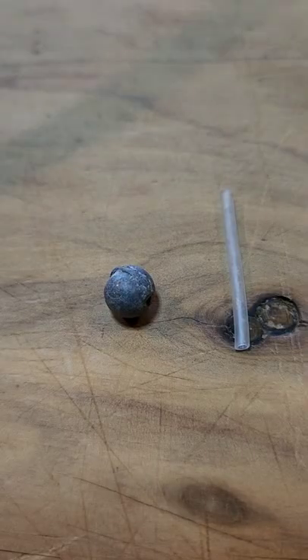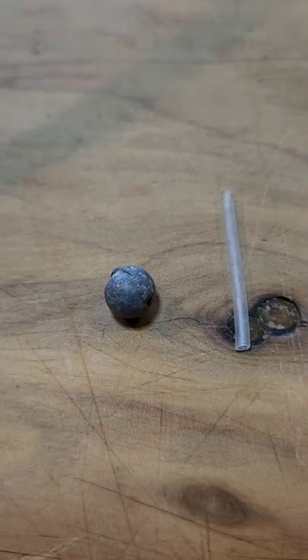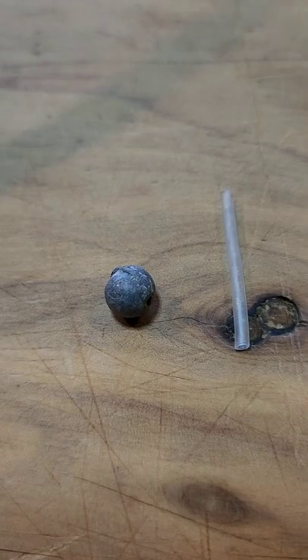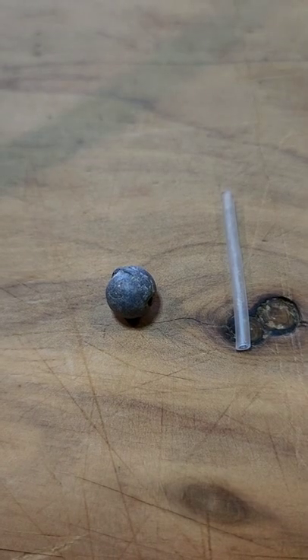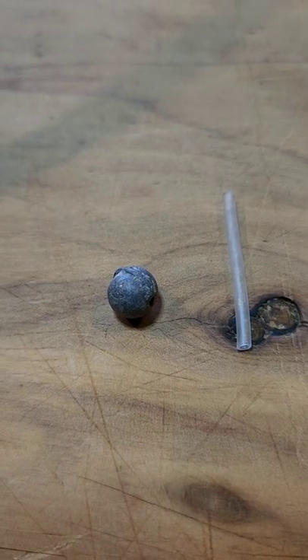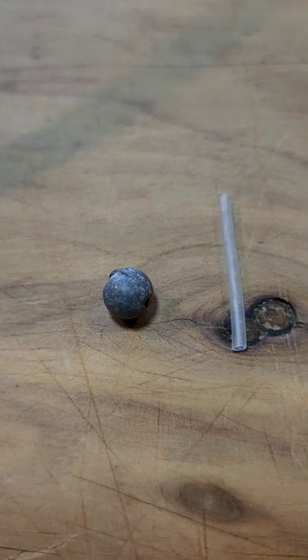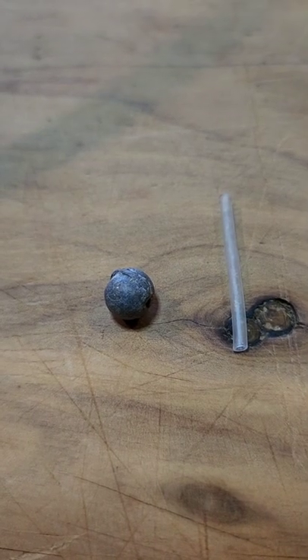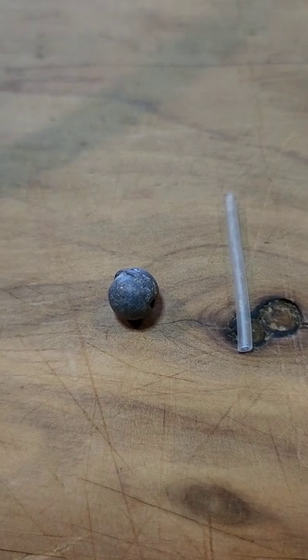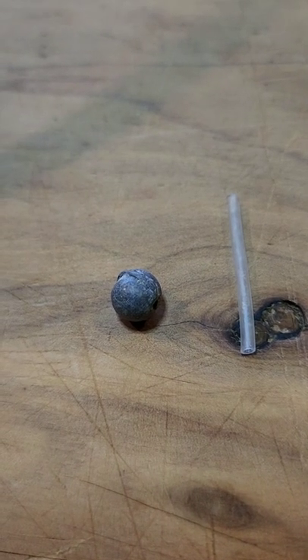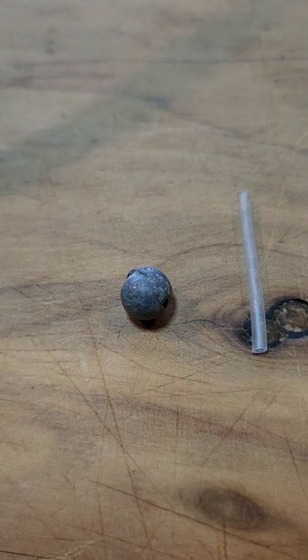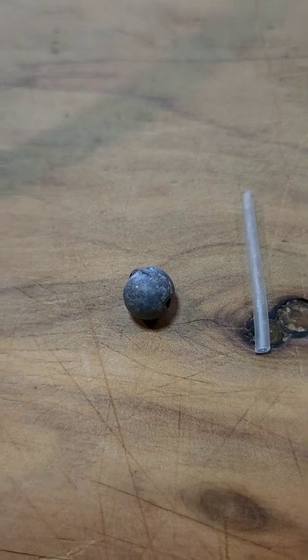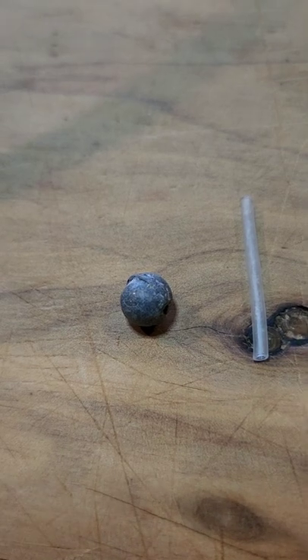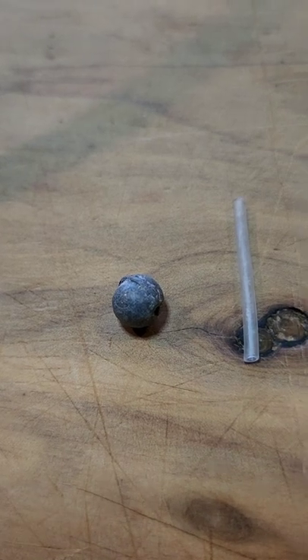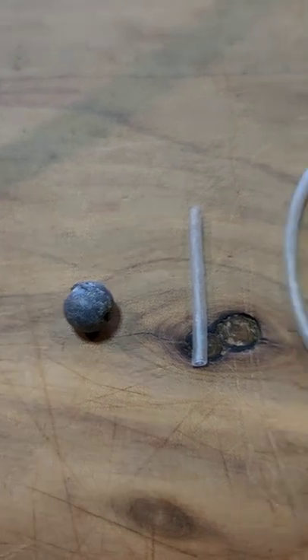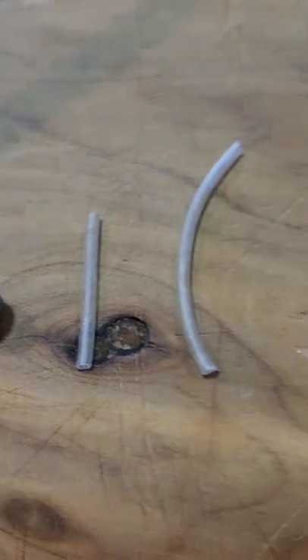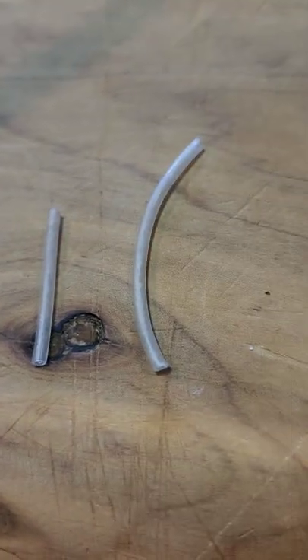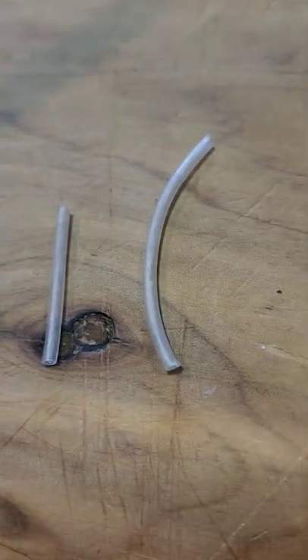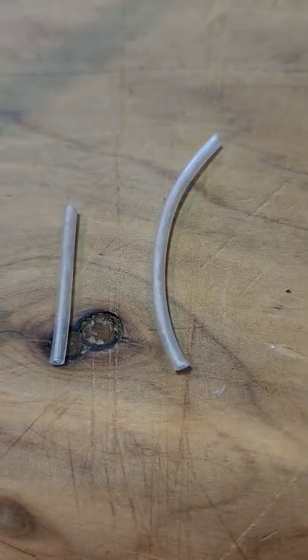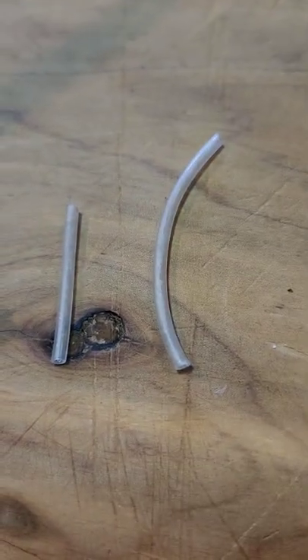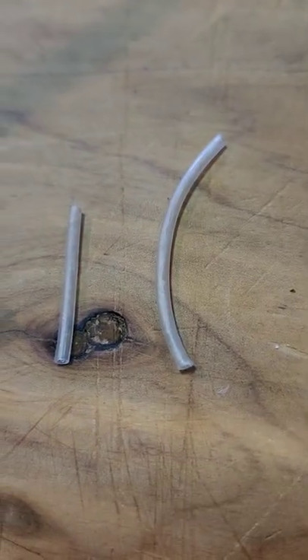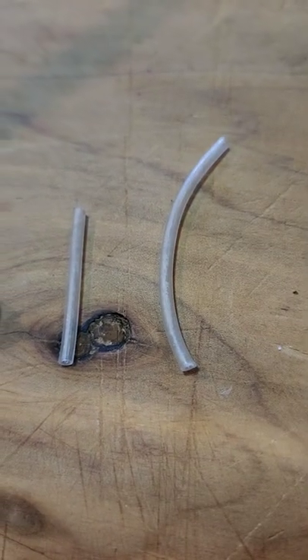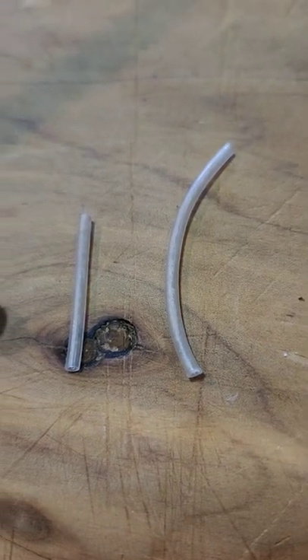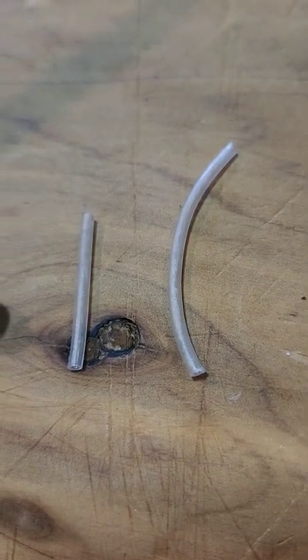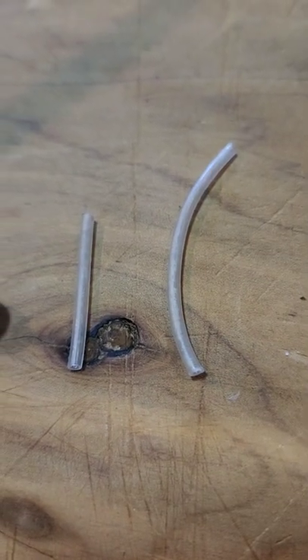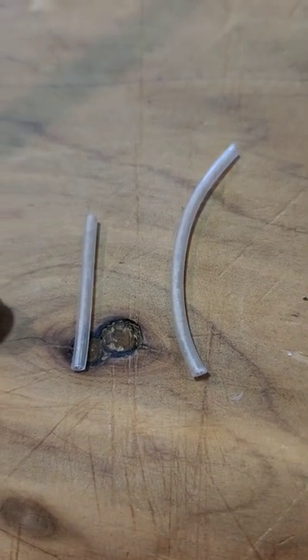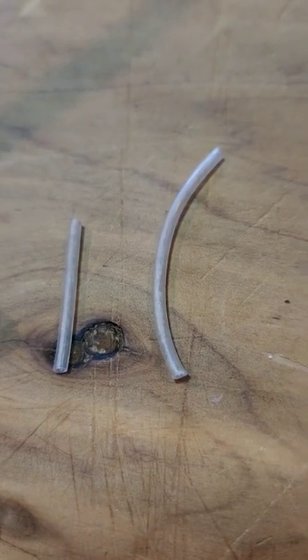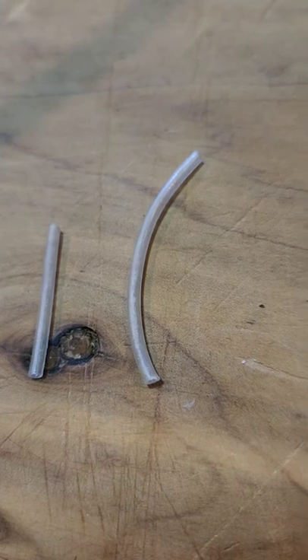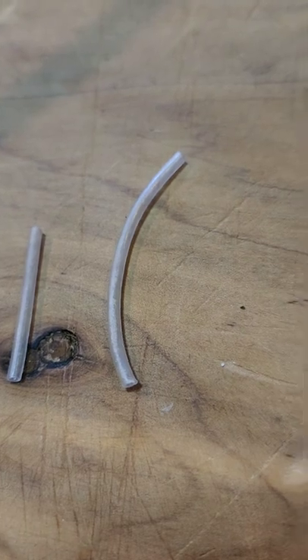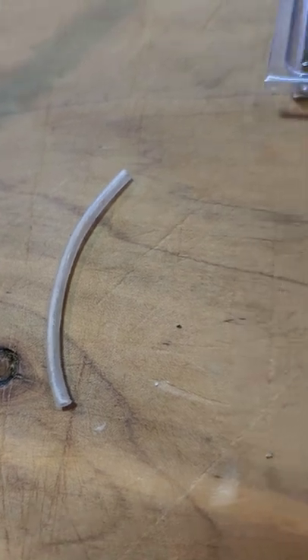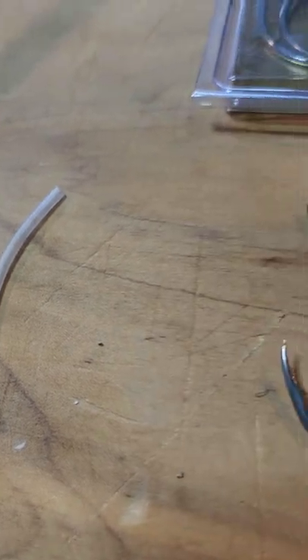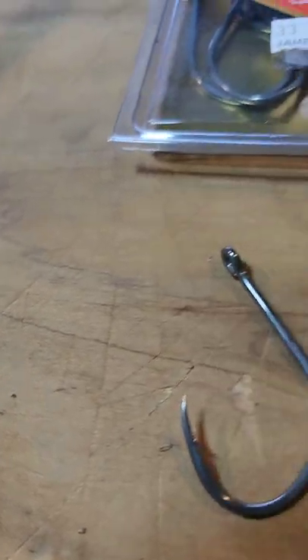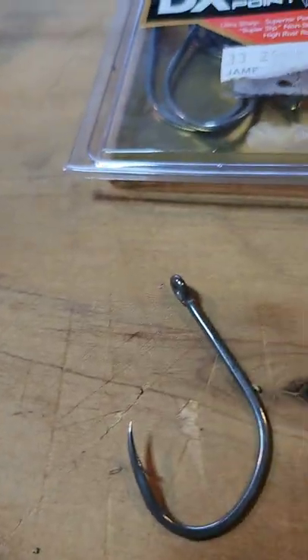Here's the tackle that I'm going to be using today. I've got a quarter ounce ball sinker, and a couple of little pieces of clear tube — I'd quite often use lumo tube but I don't have any left.